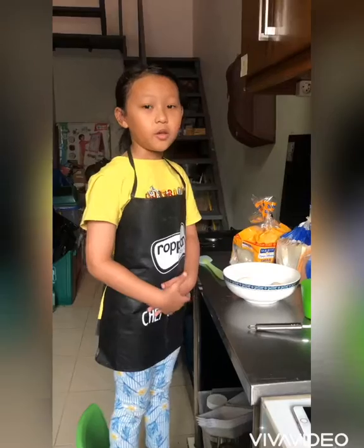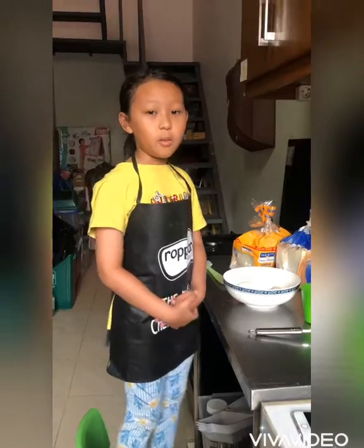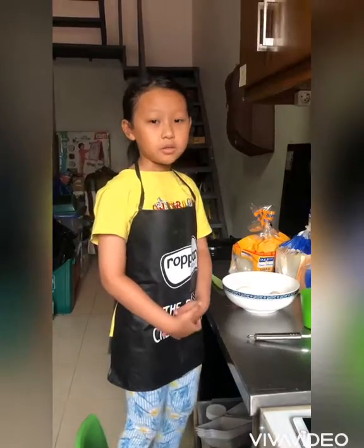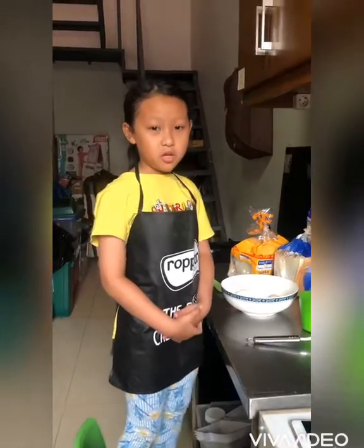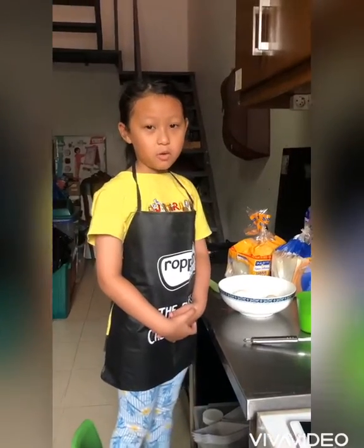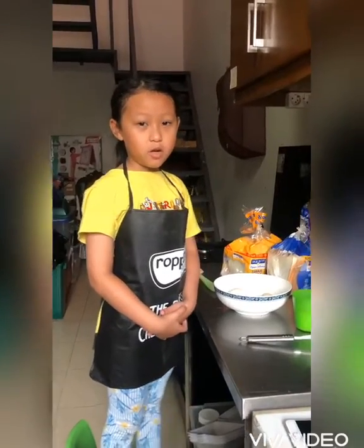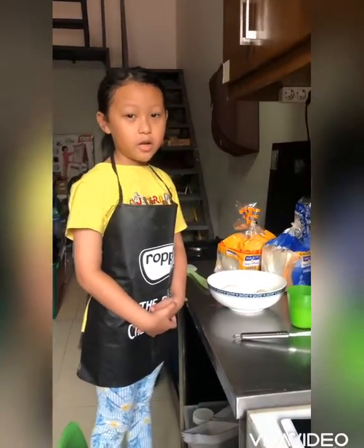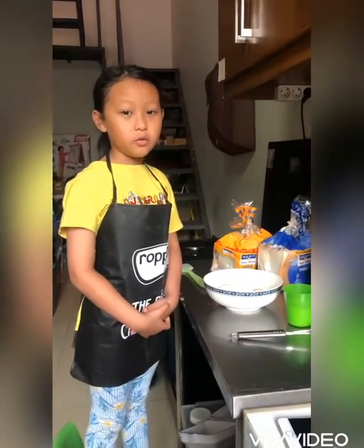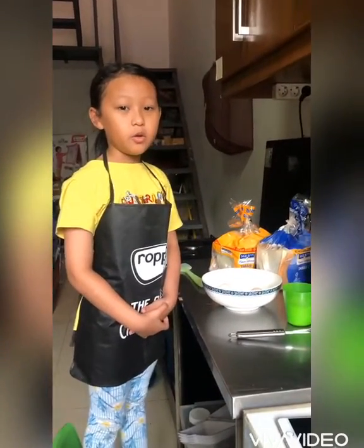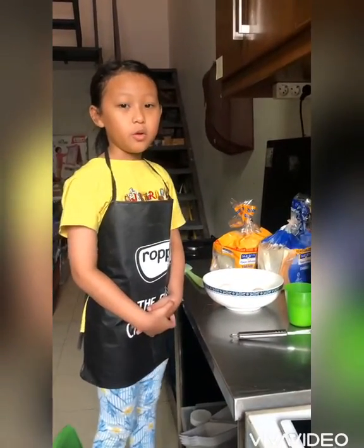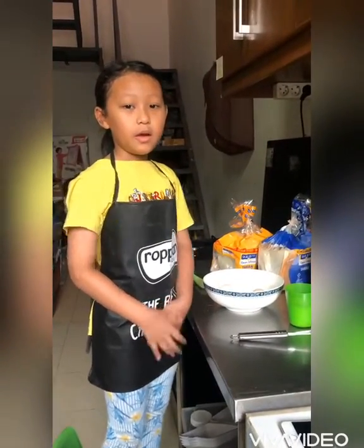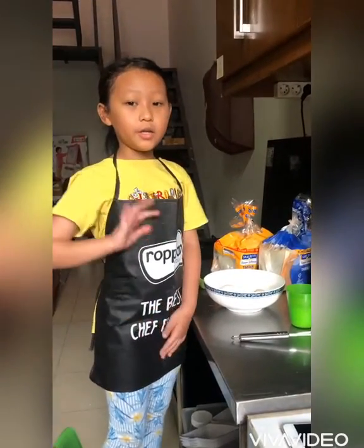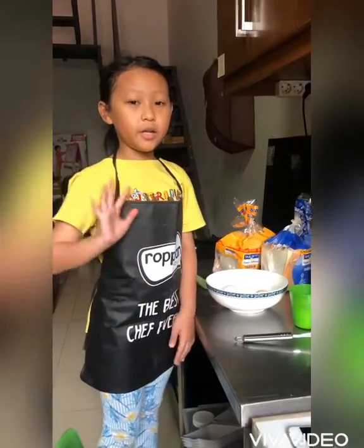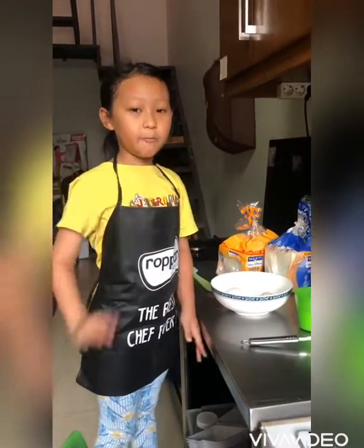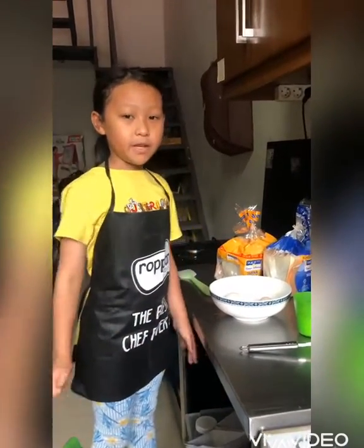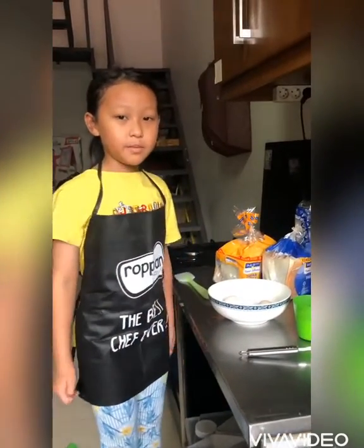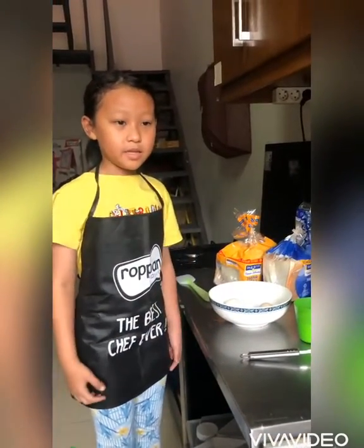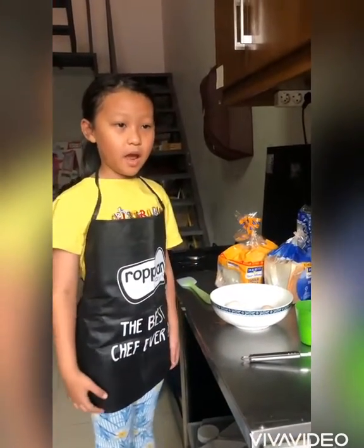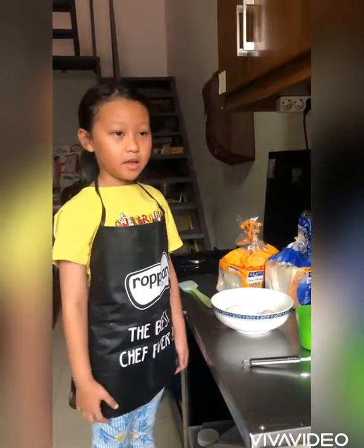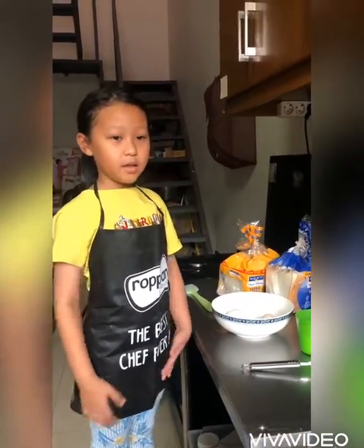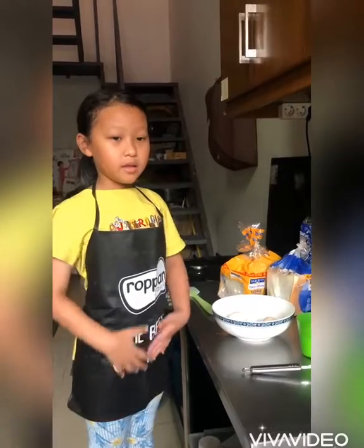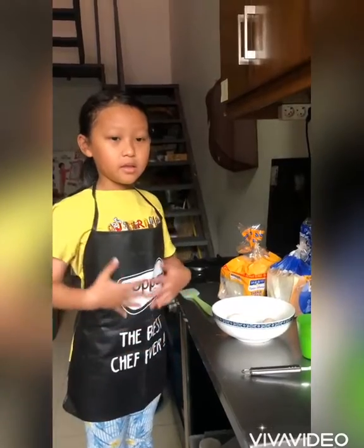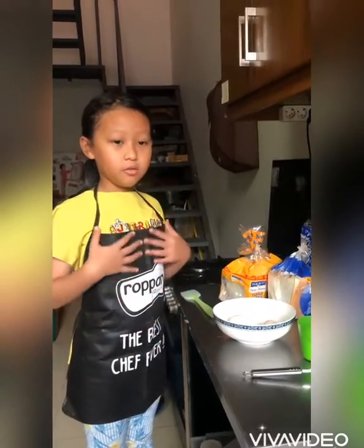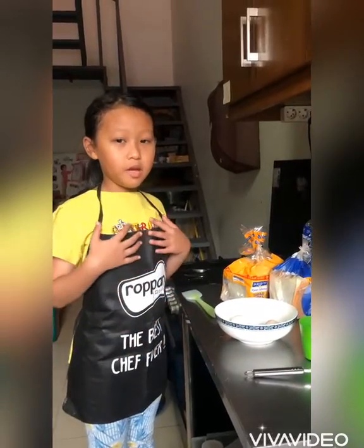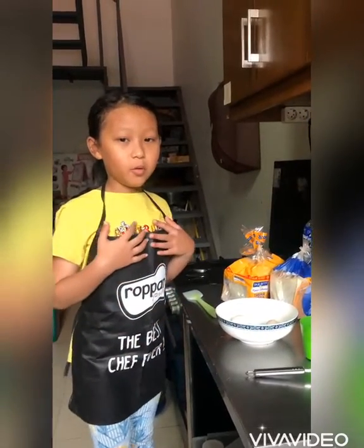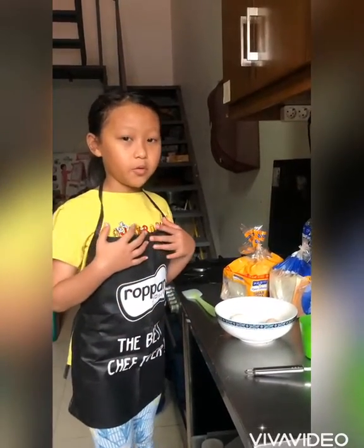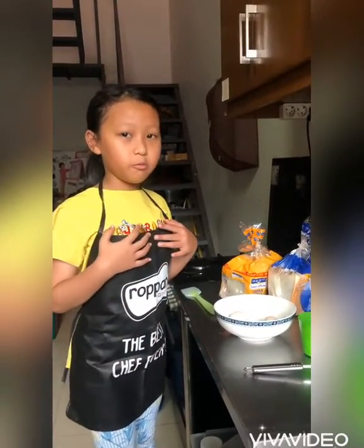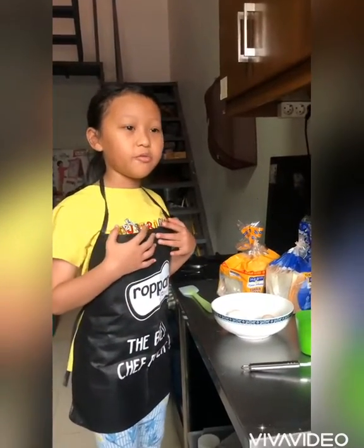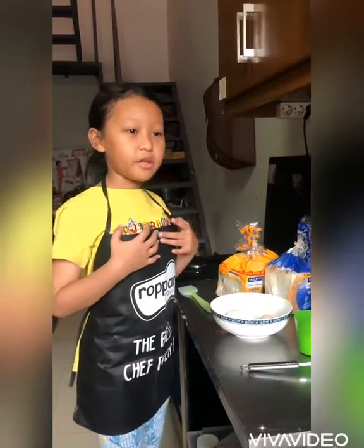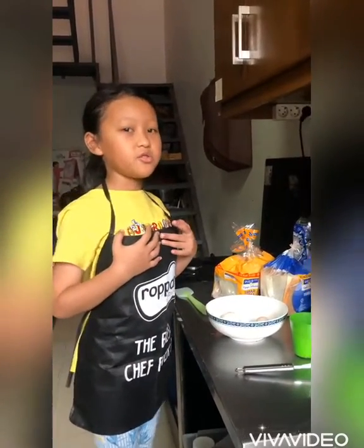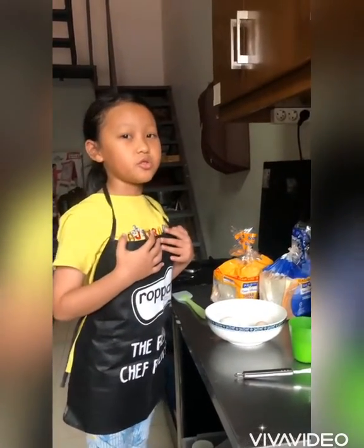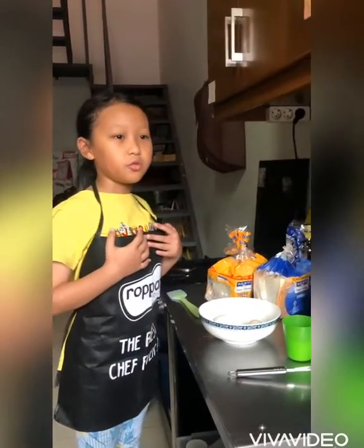Assalamualaikum warahmatullahi wabarakatuh. Hi, good morning! My name is Yana. Today I'm going to make French toast.